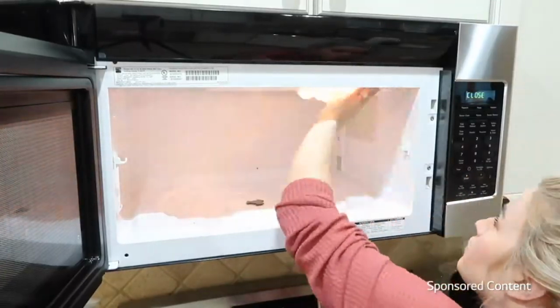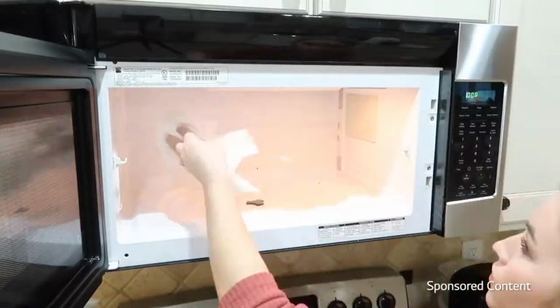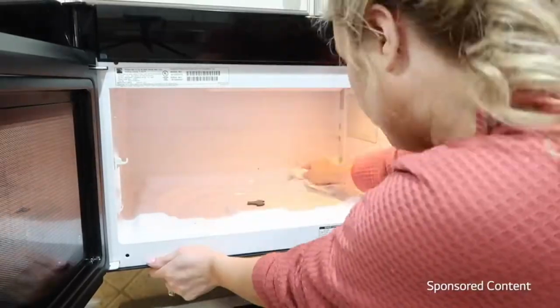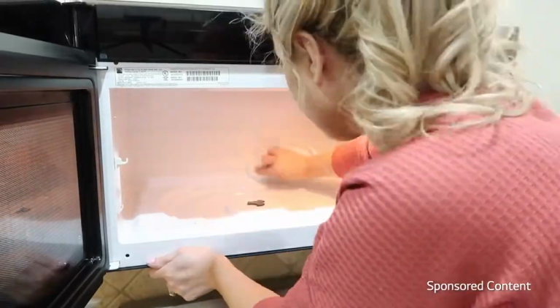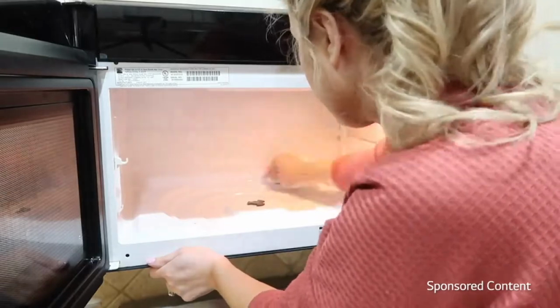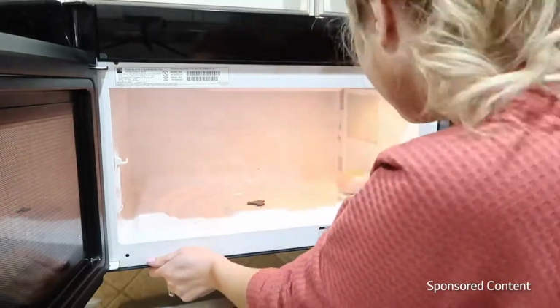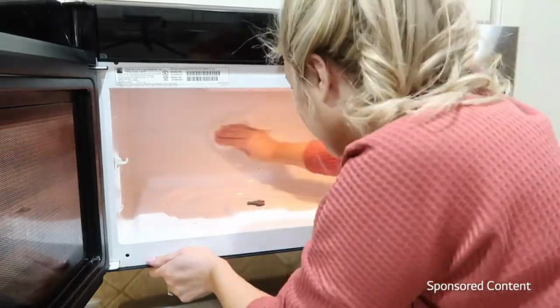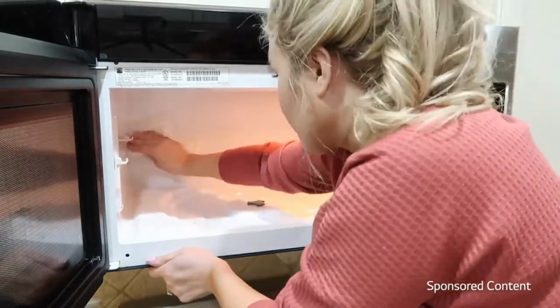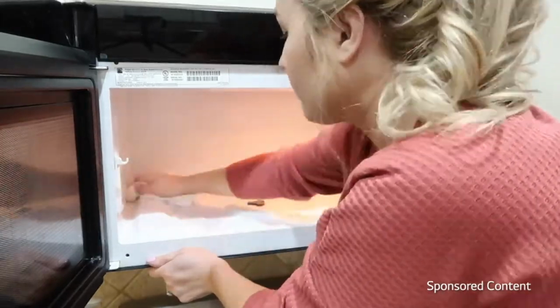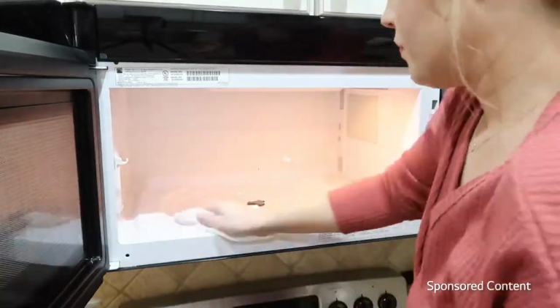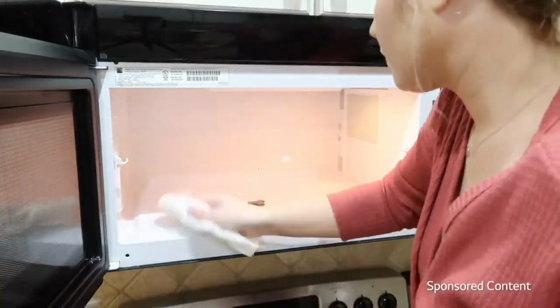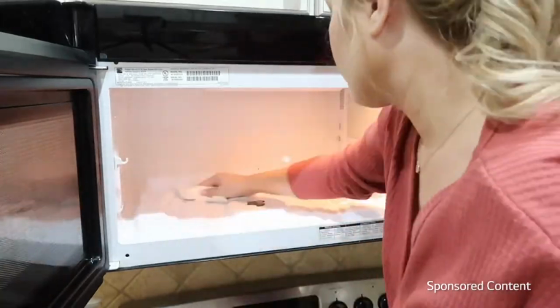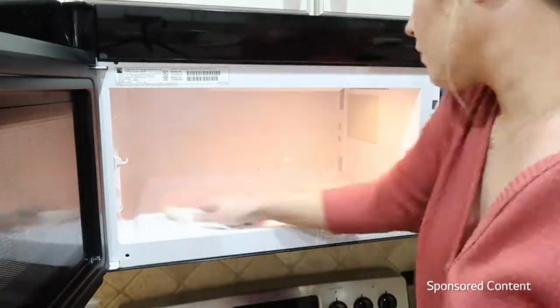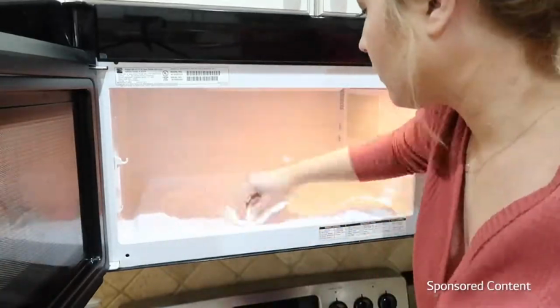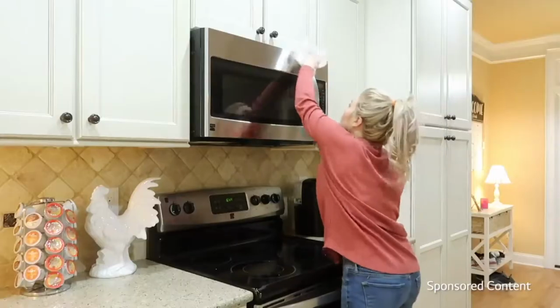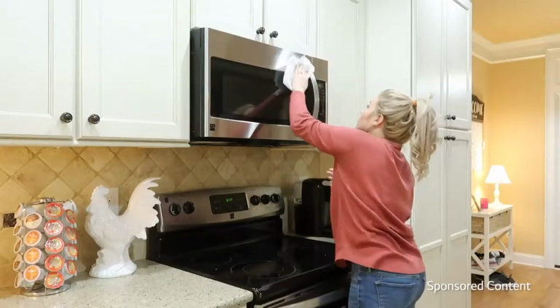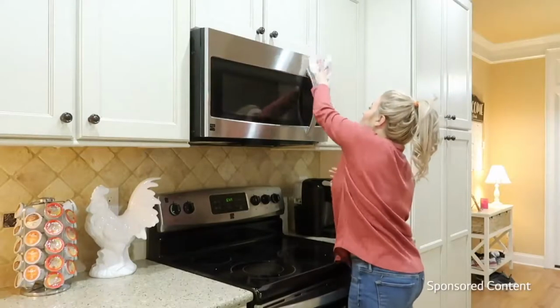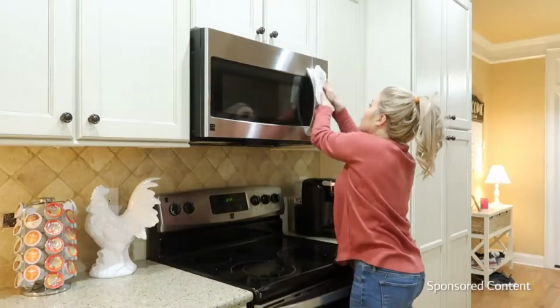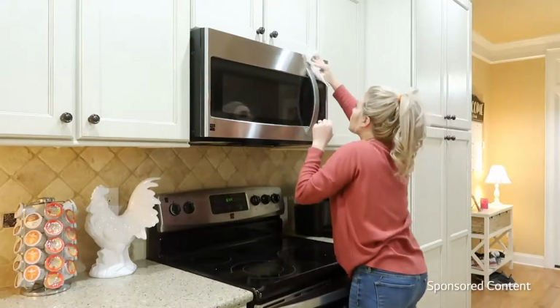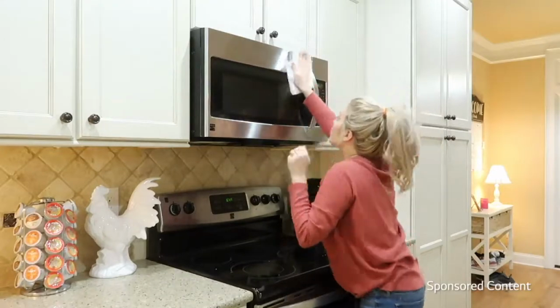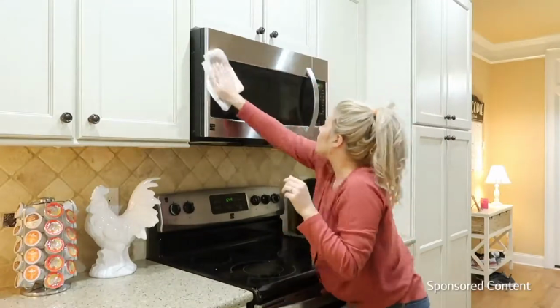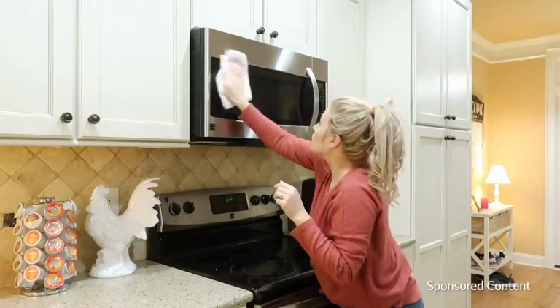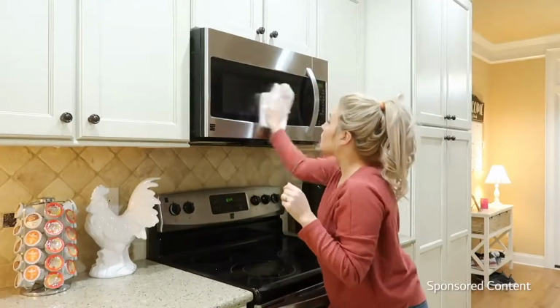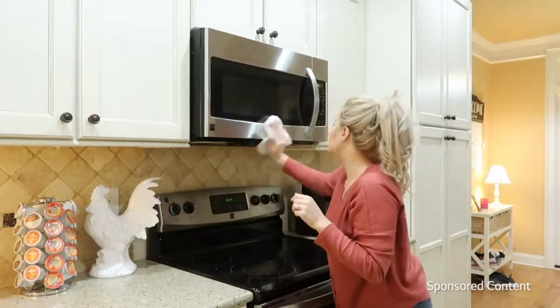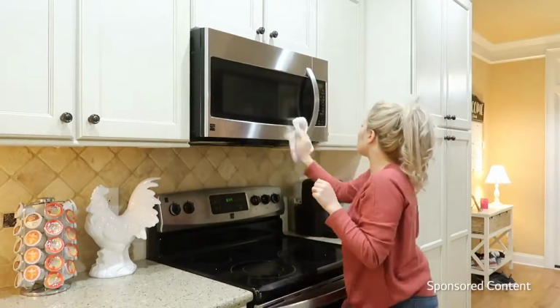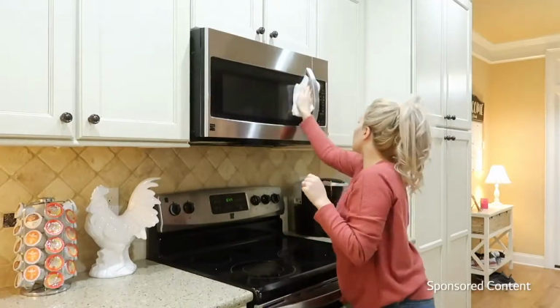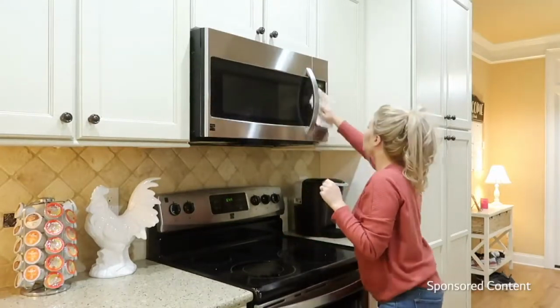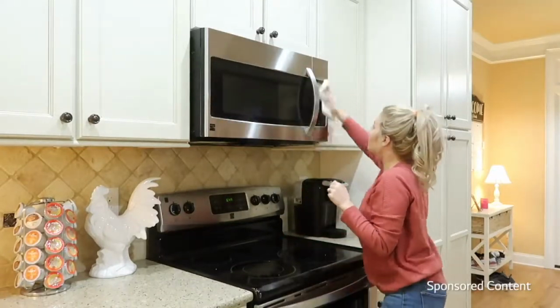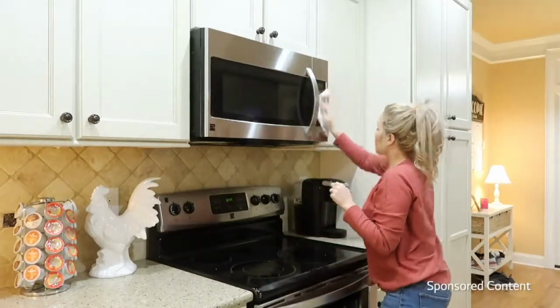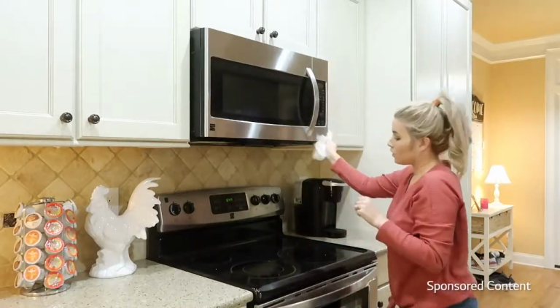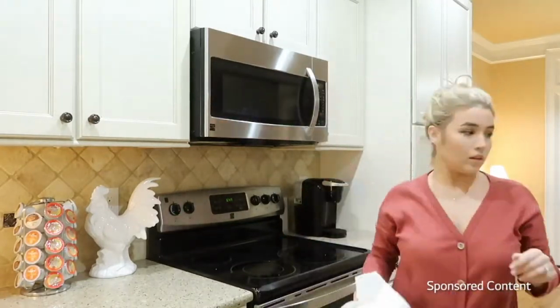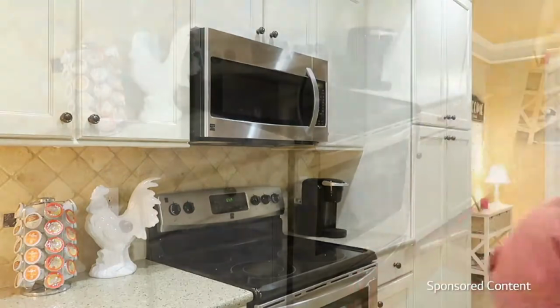I just used the Viva multi-surface cloth with my stainless steel cleaner — I sprayed it on there and then just wiped it down with the dry Viva multi-surface cloth. It's great for everyday use.